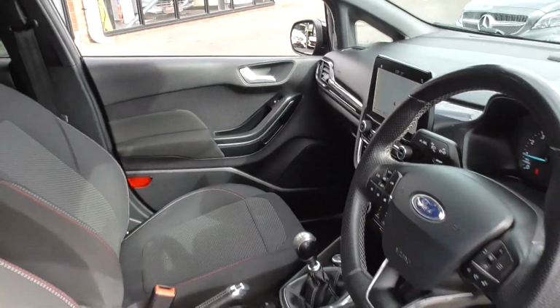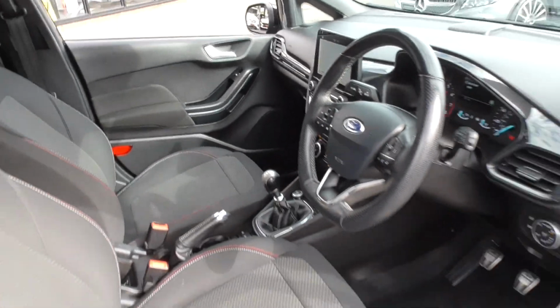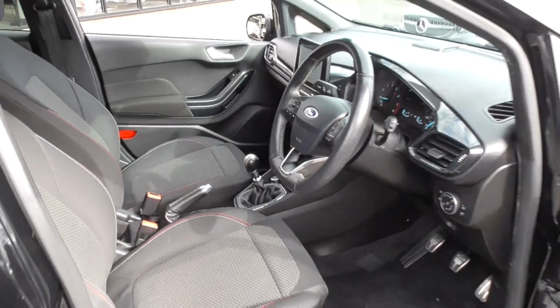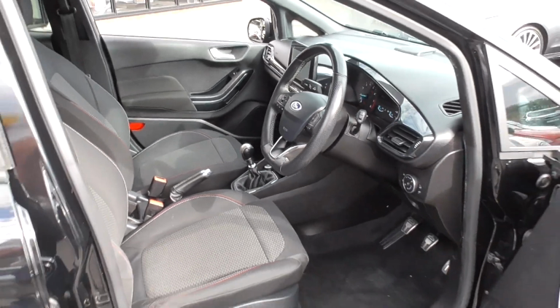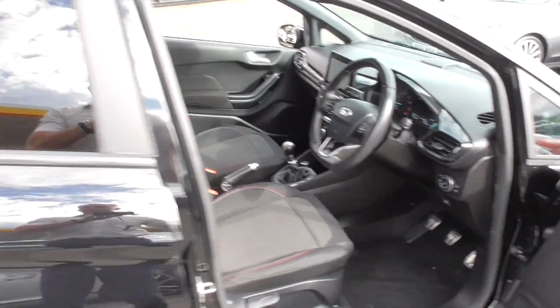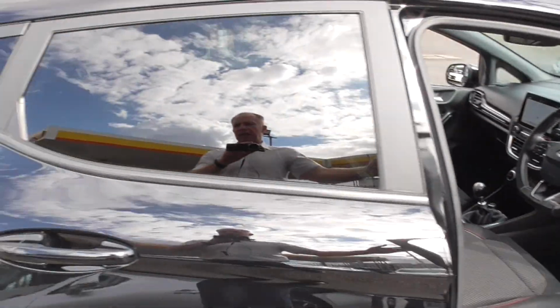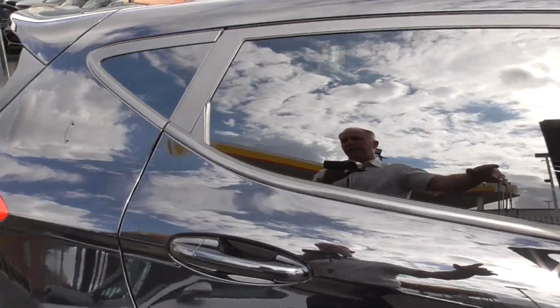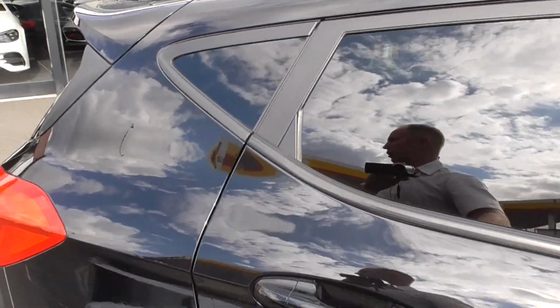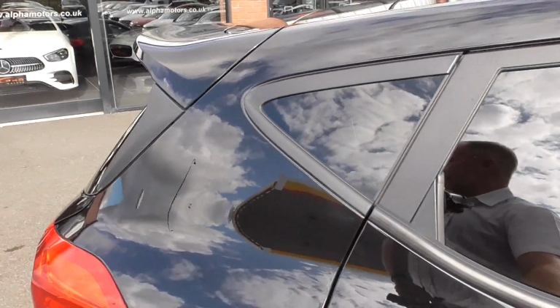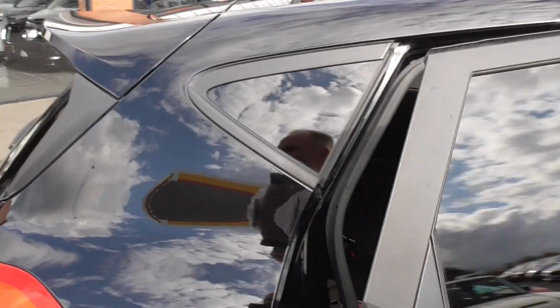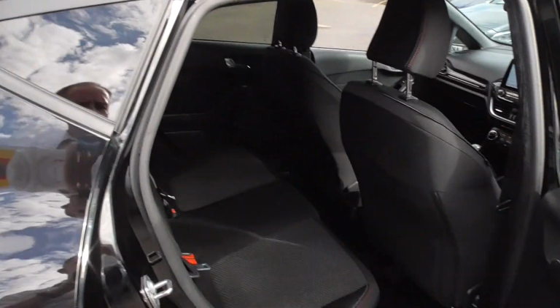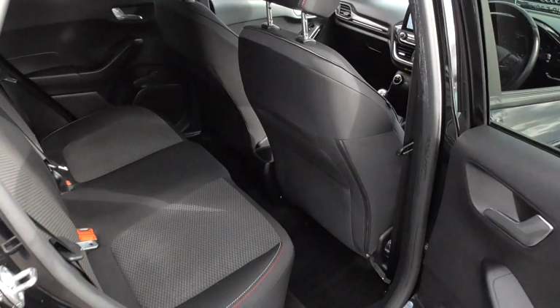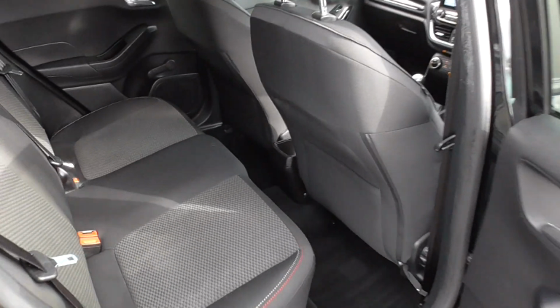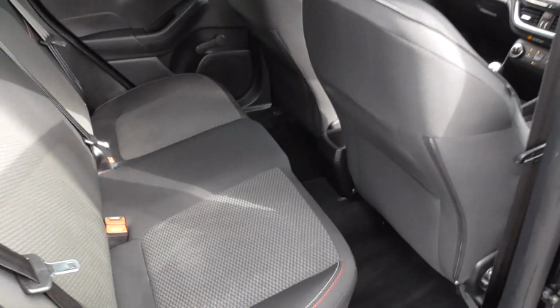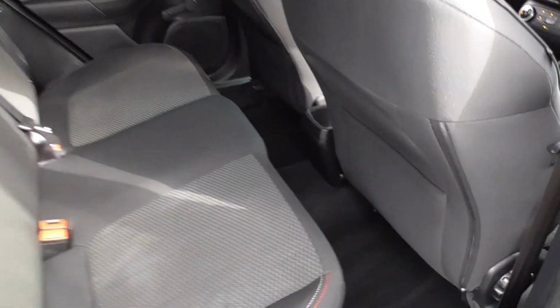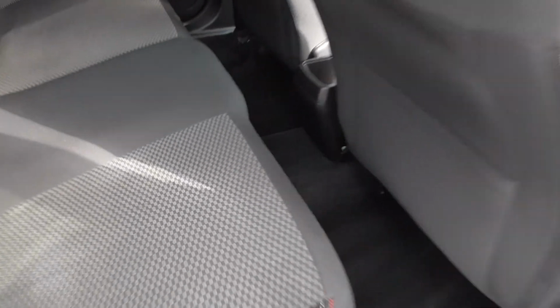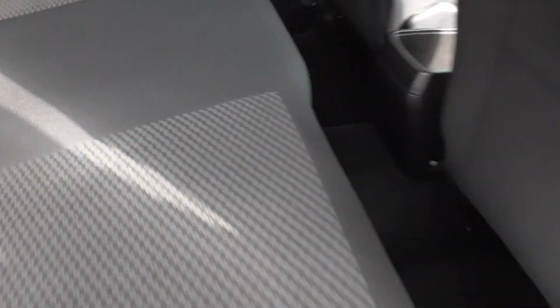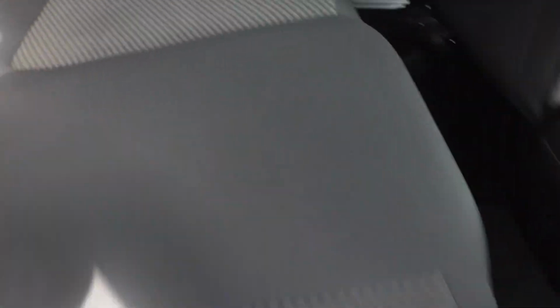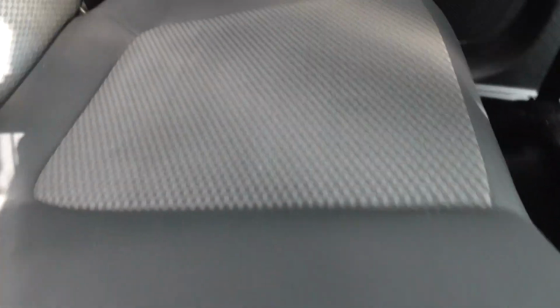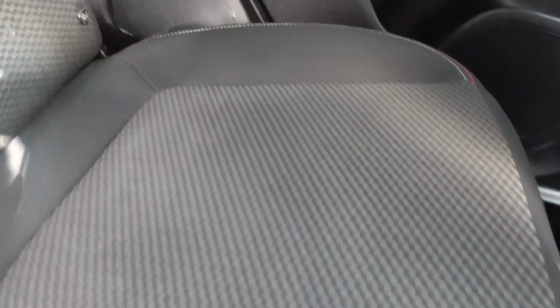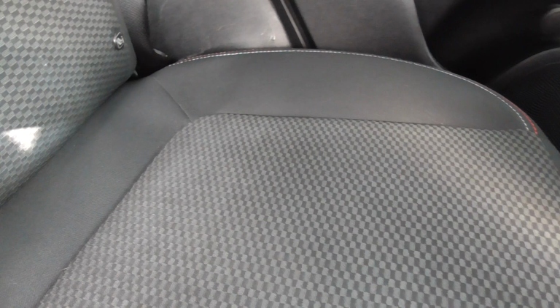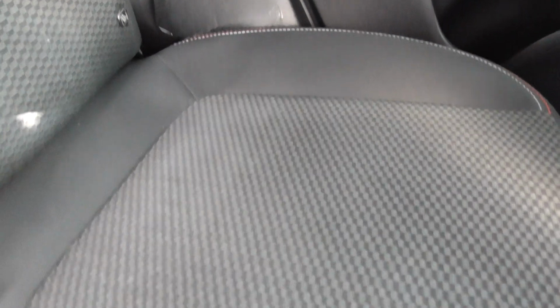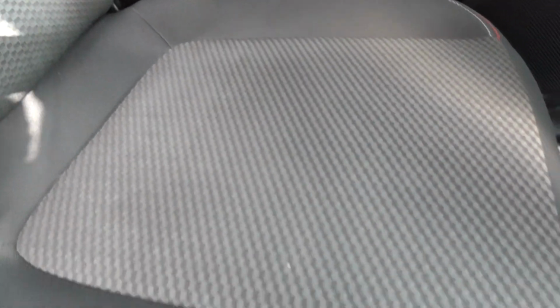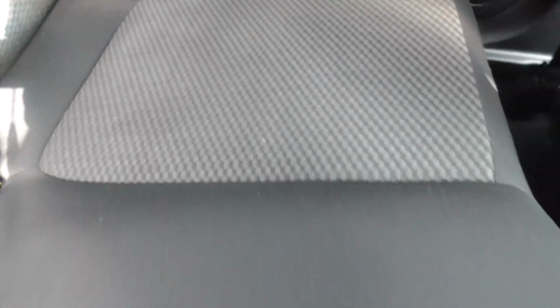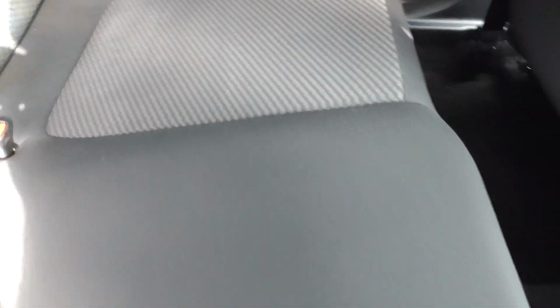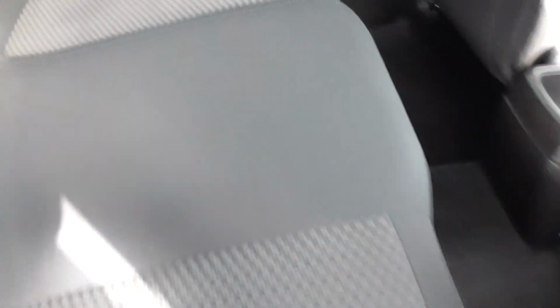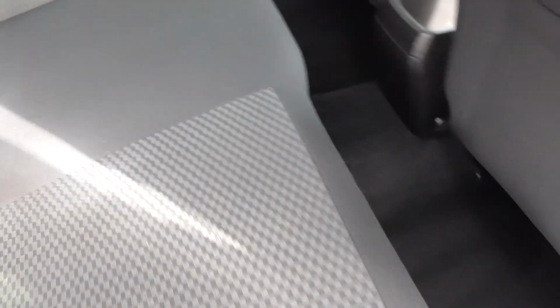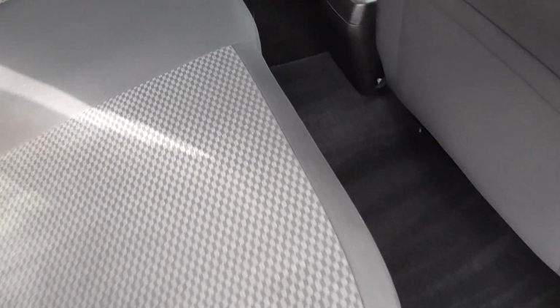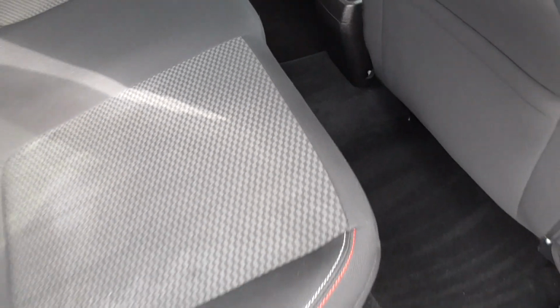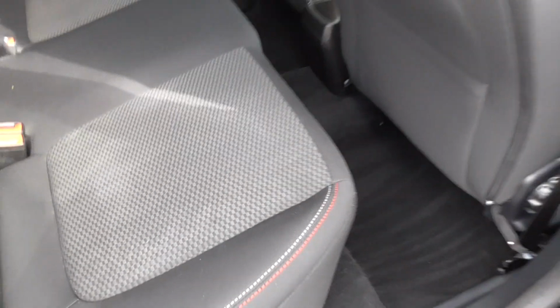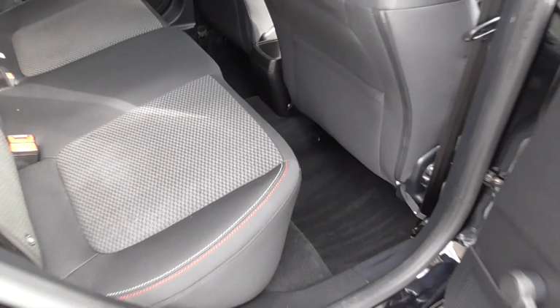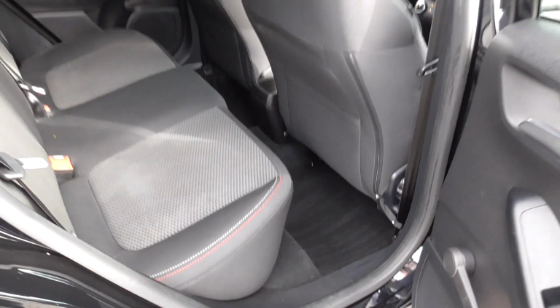Jumping out of the car, we've got the privacy glass which keeps it nice and cool in the back for children. There are also ISOFIX seats if you have babies. The checker flag interior follows through from the front seats into the rear seats as well.